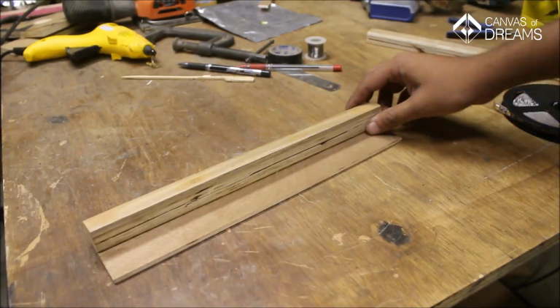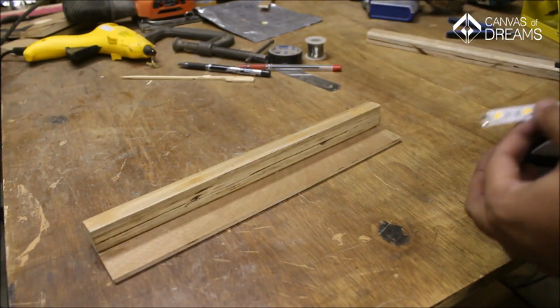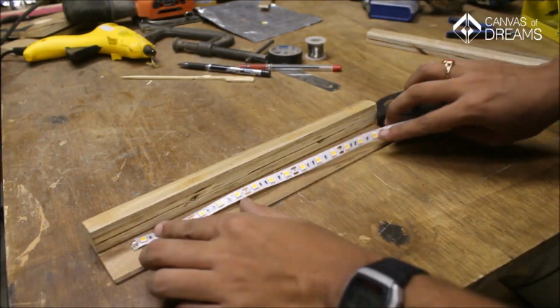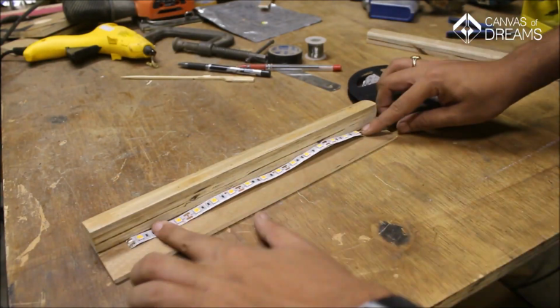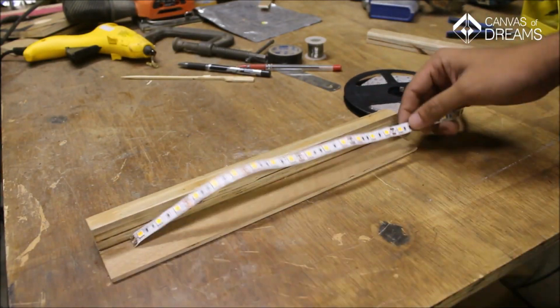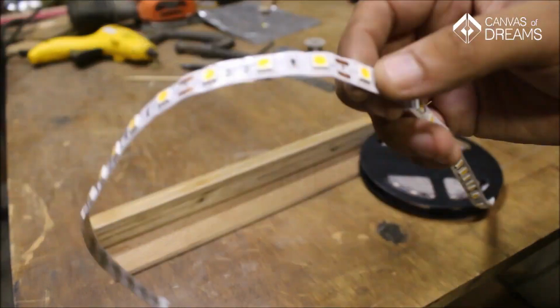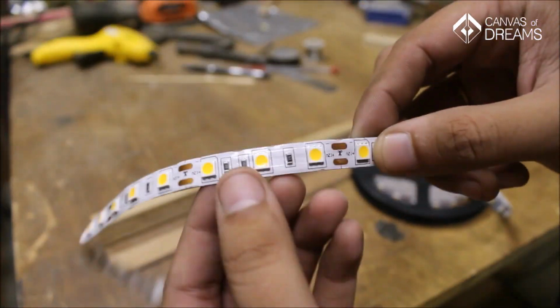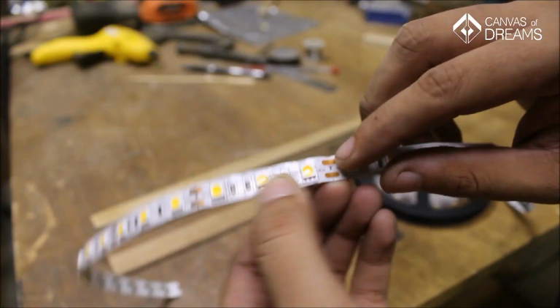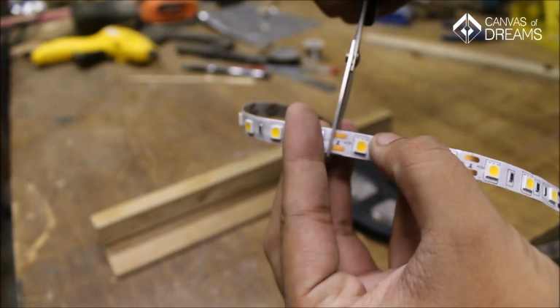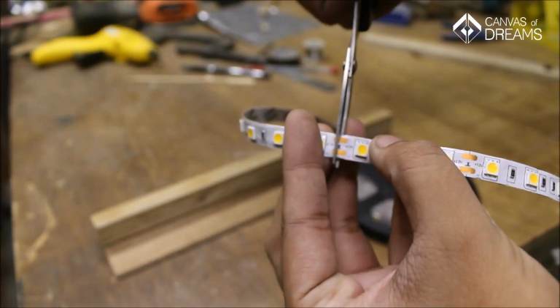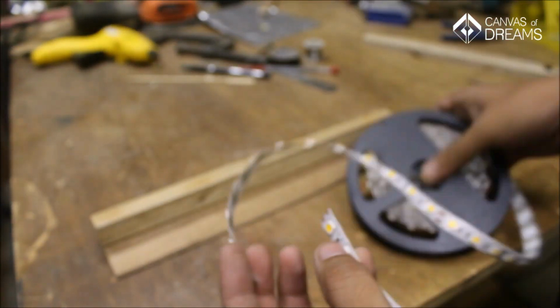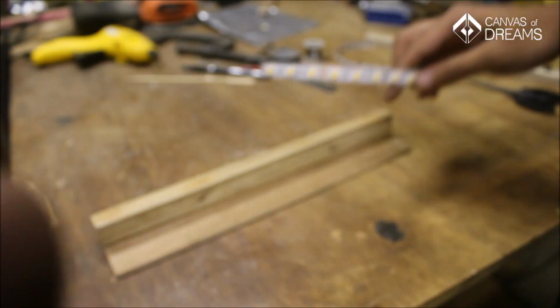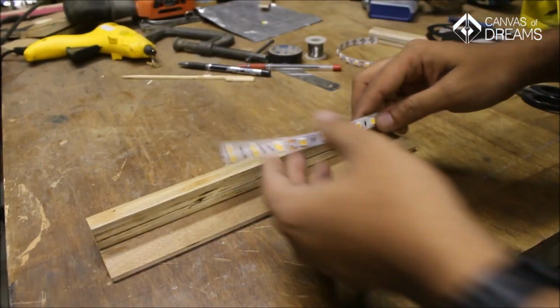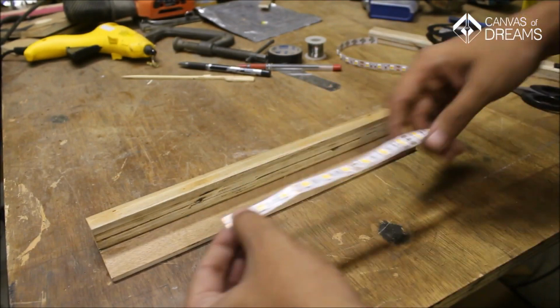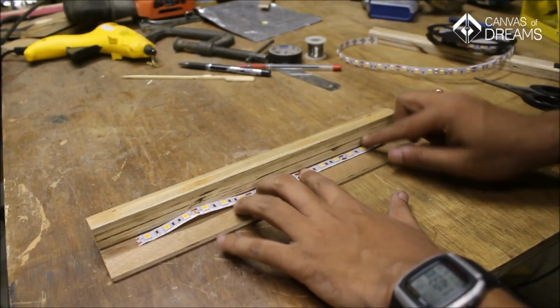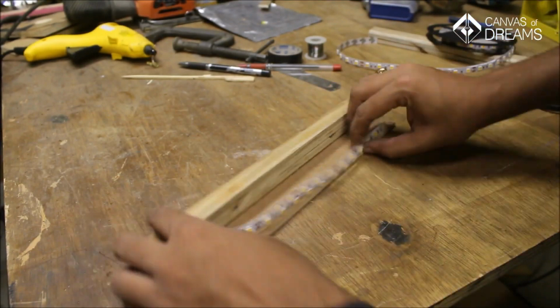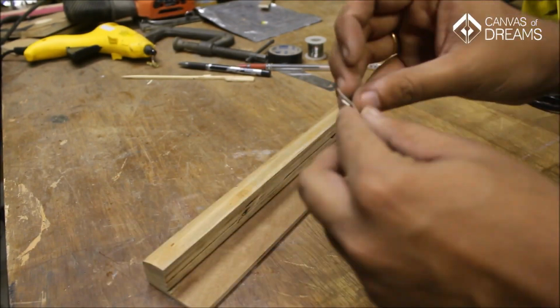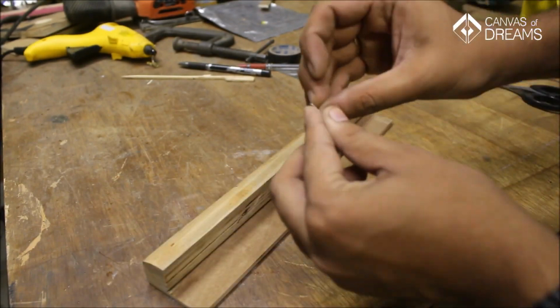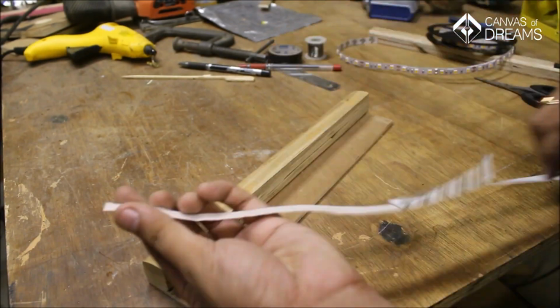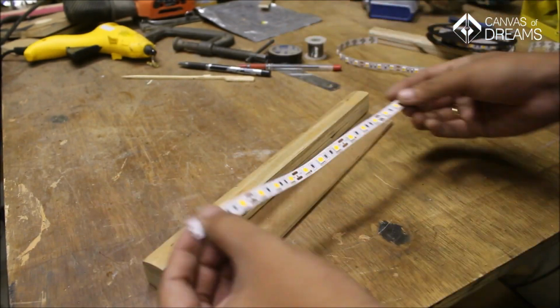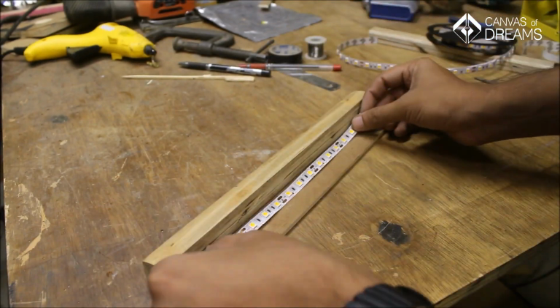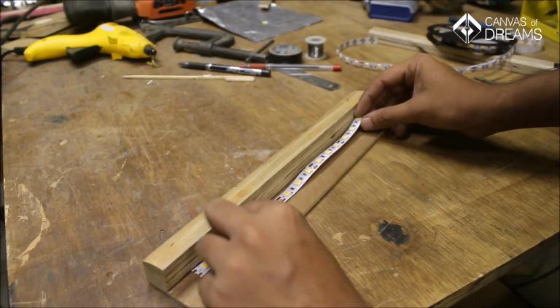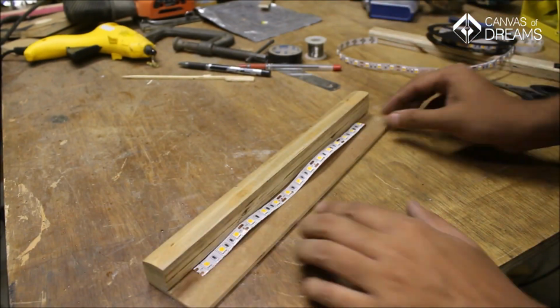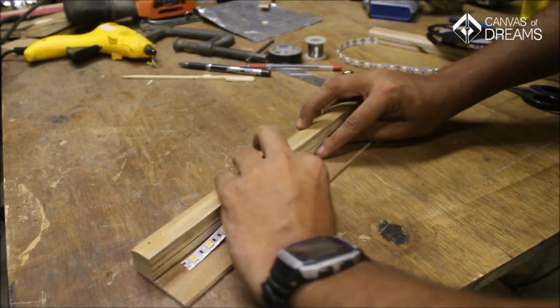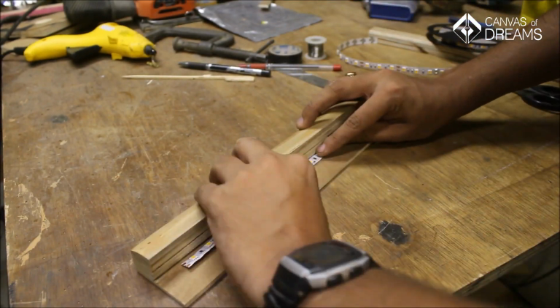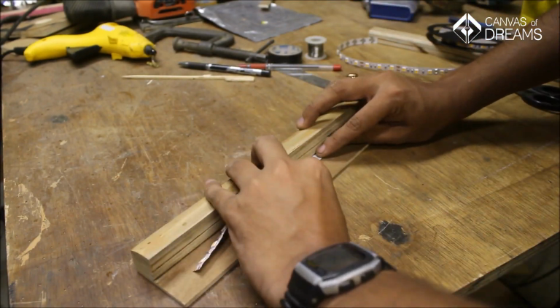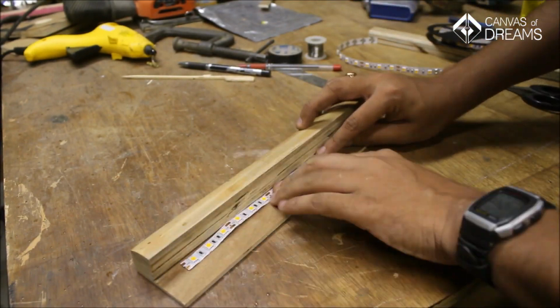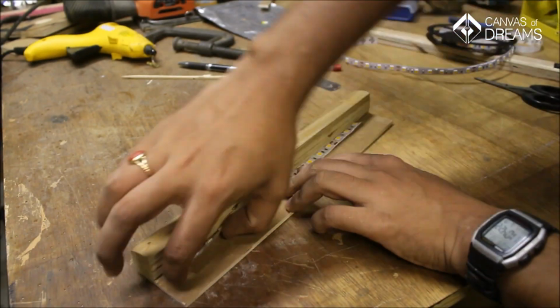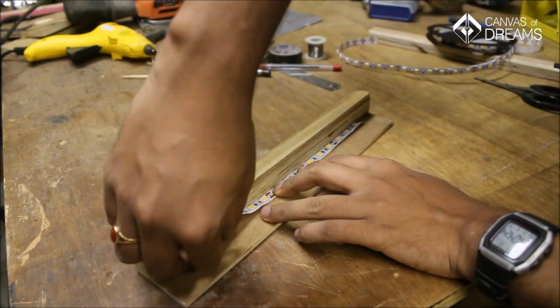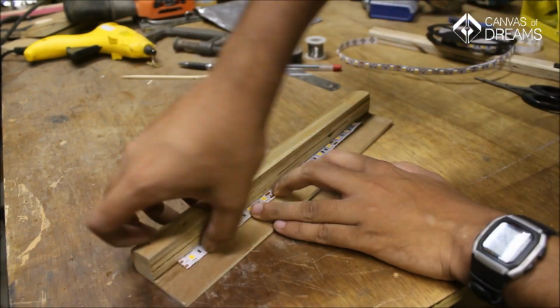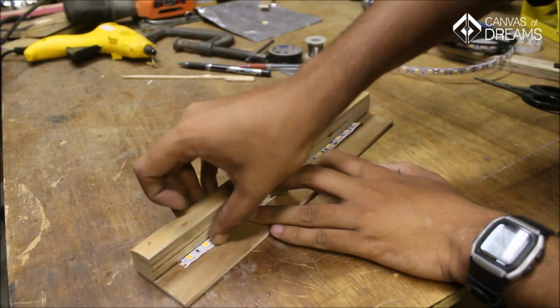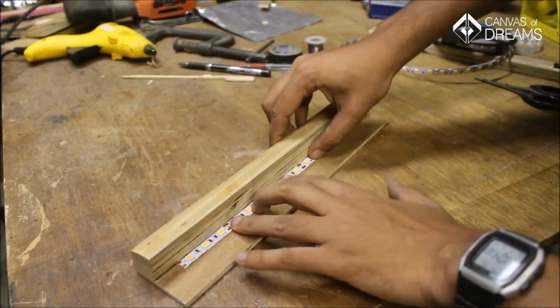I then cut the required length of the LED strip at a cut point using scissors. These cut points are marked across the strip. The best thing about LED strips is they are self-adhesive — just peel off the backing and fix it.